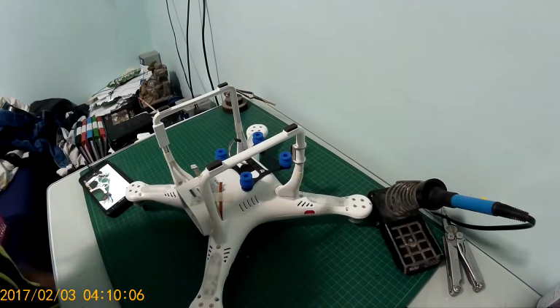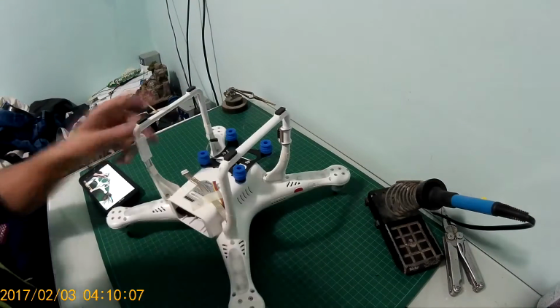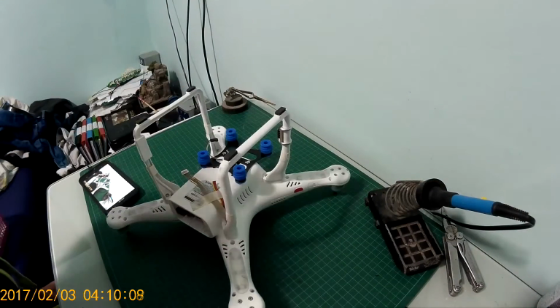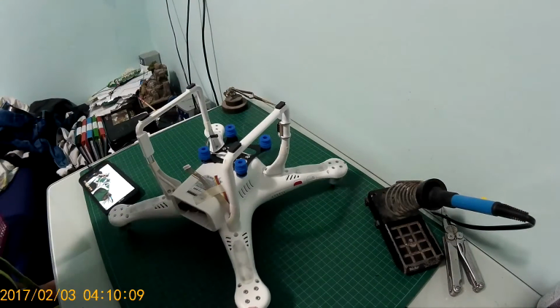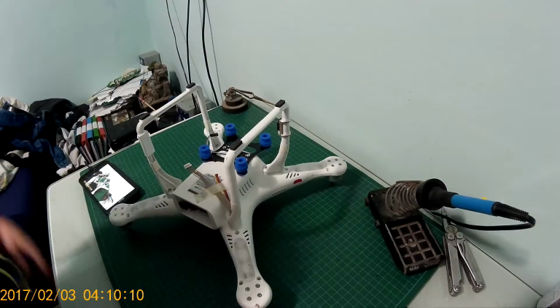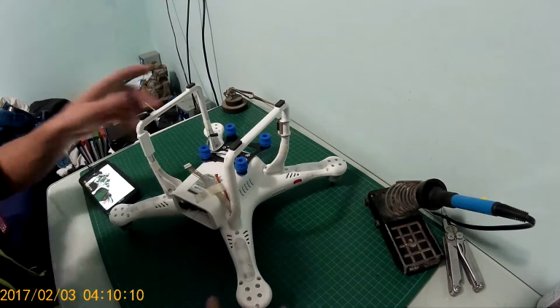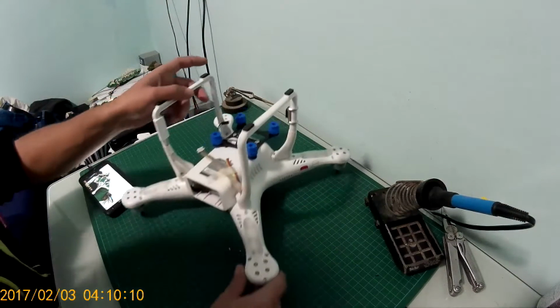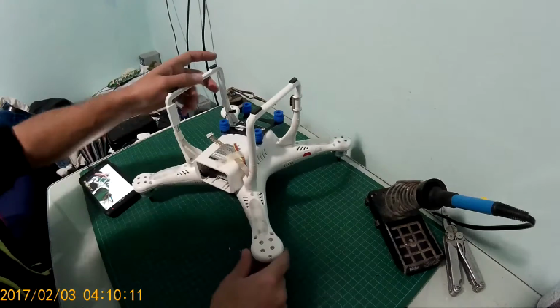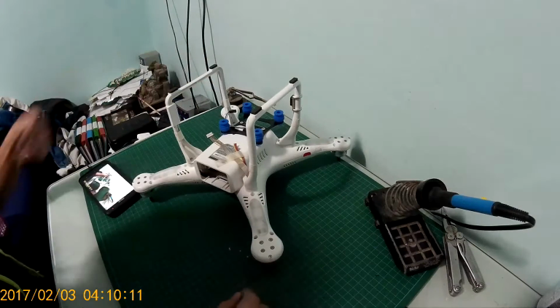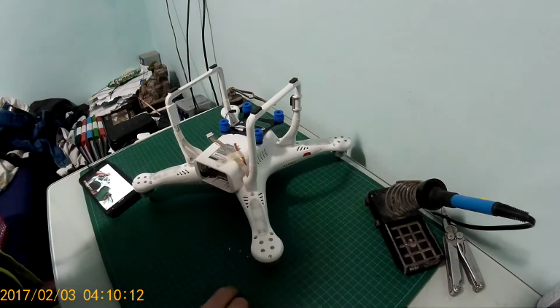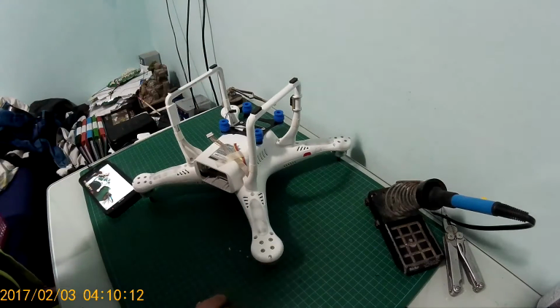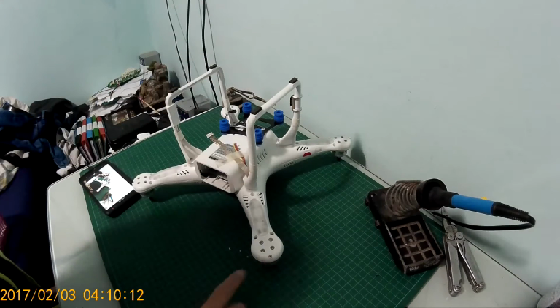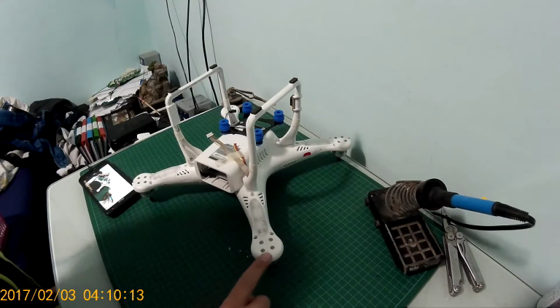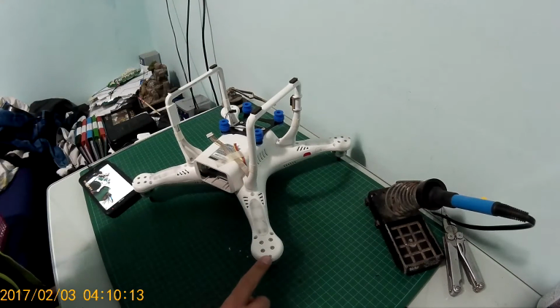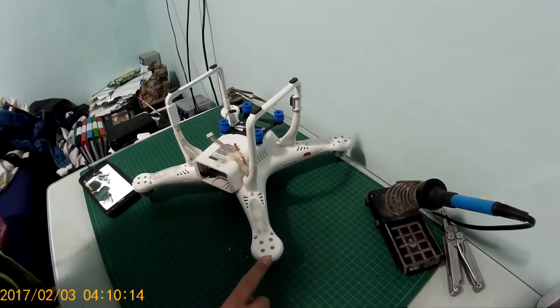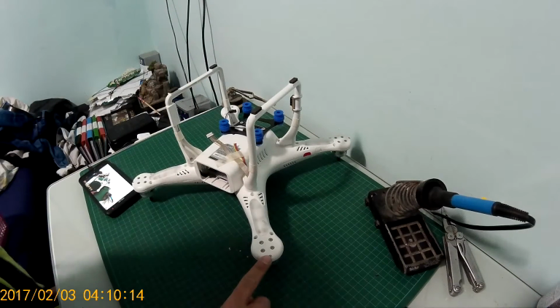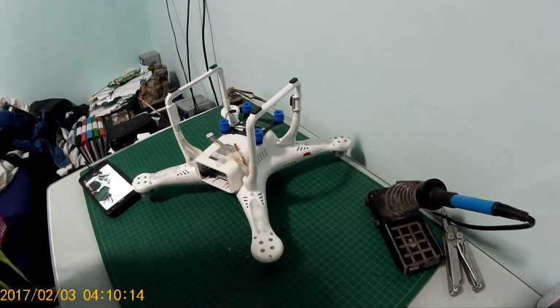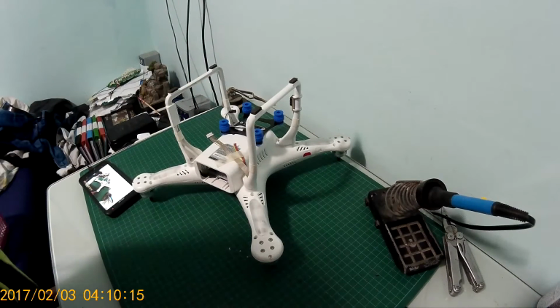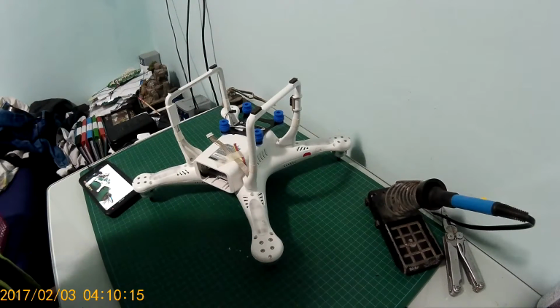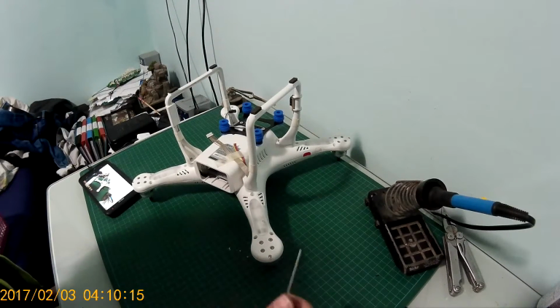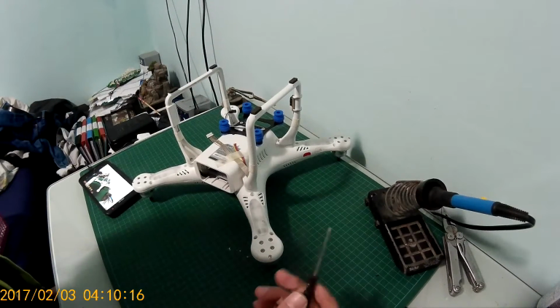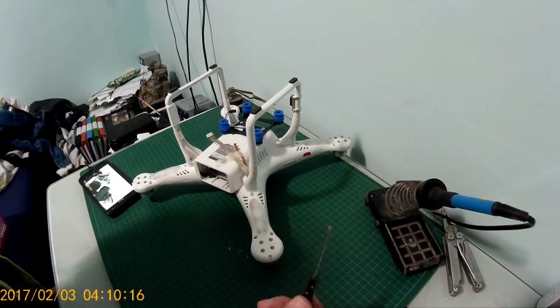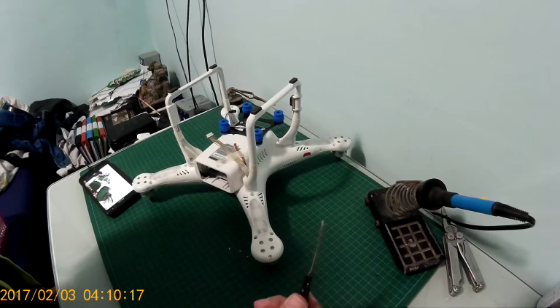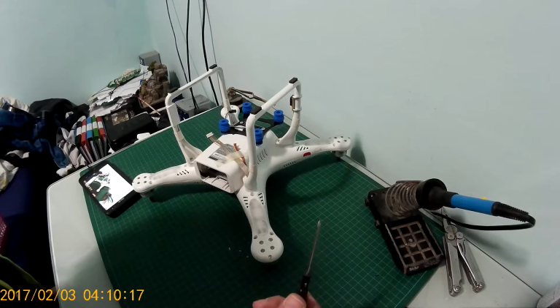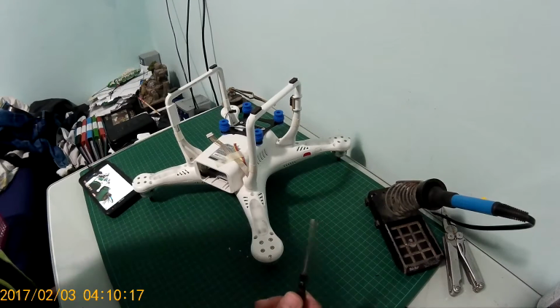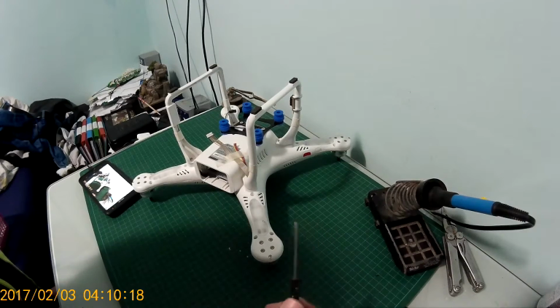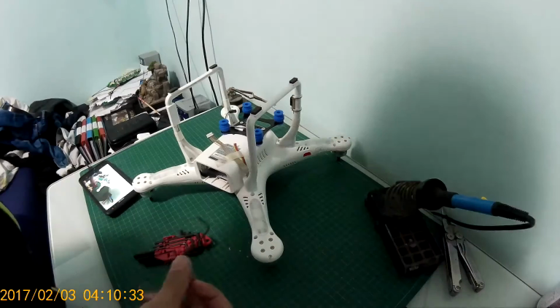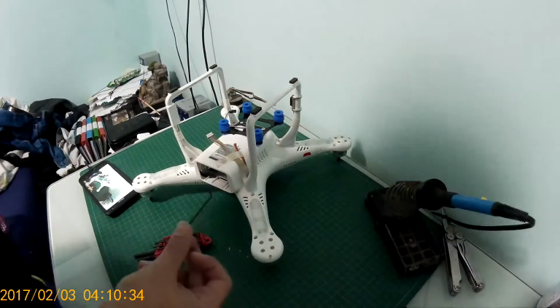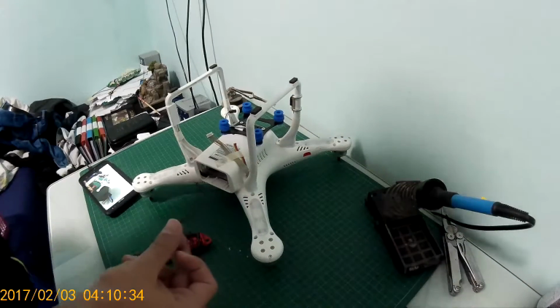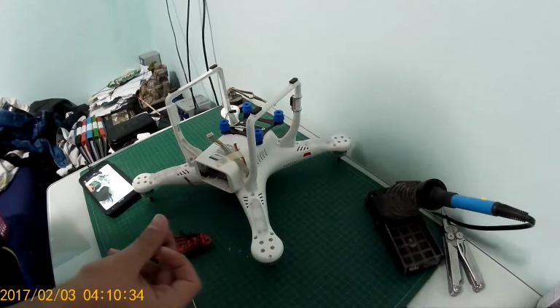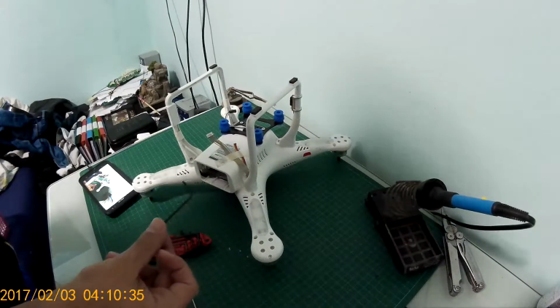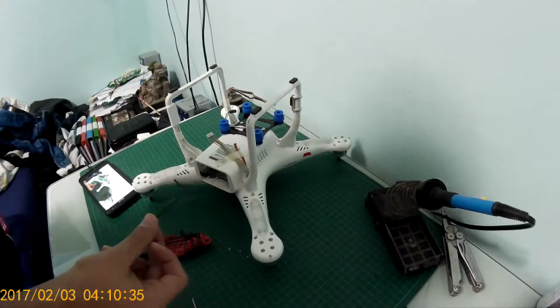We're going to start off by removing all the screws from the quad except these 4 motor screws. You will need the mini Phillips screwdriver and the X screwdriver.